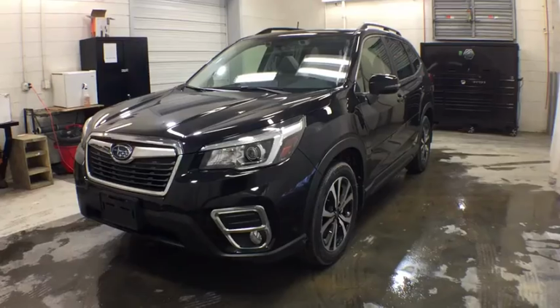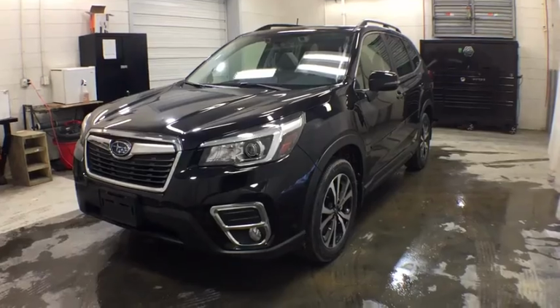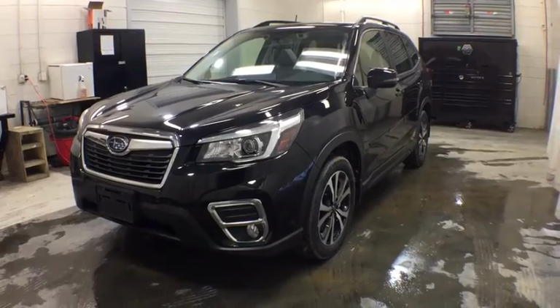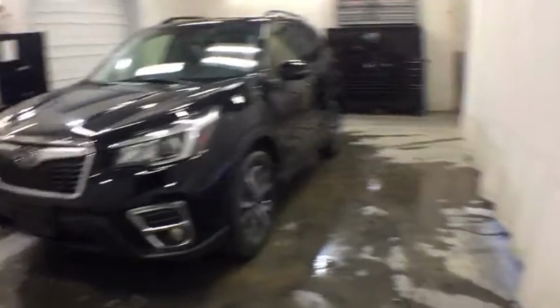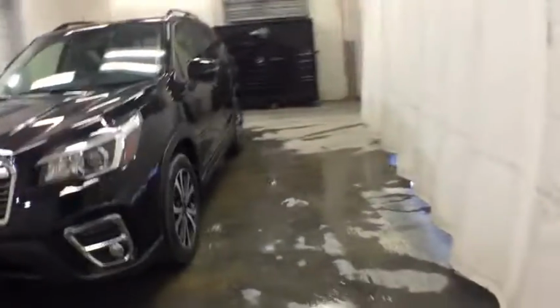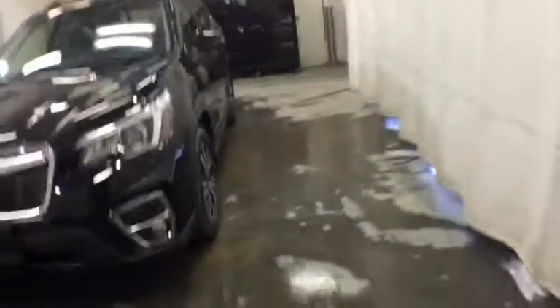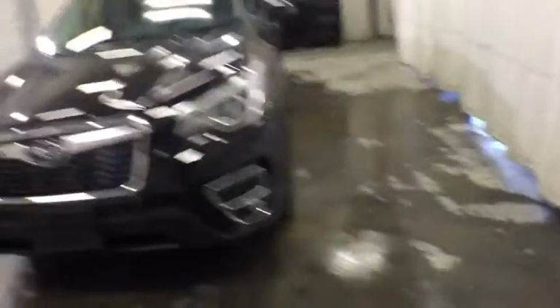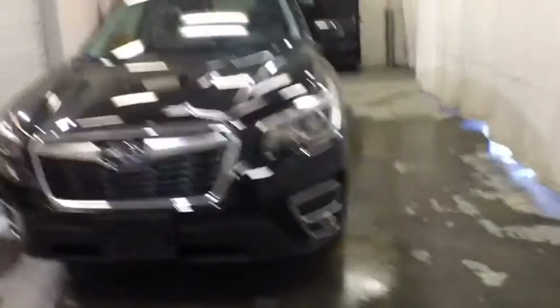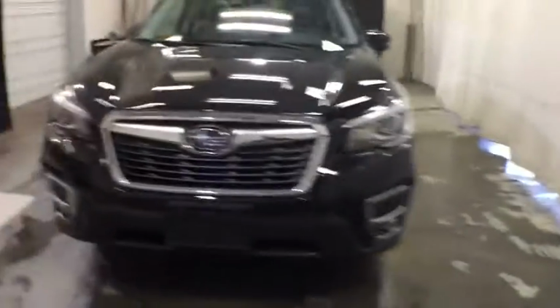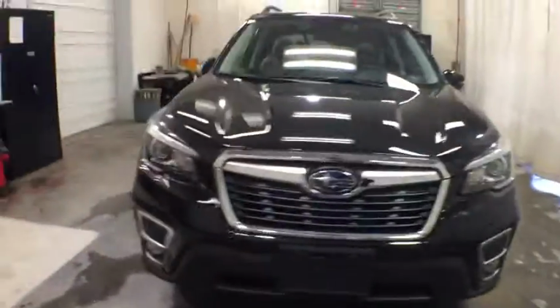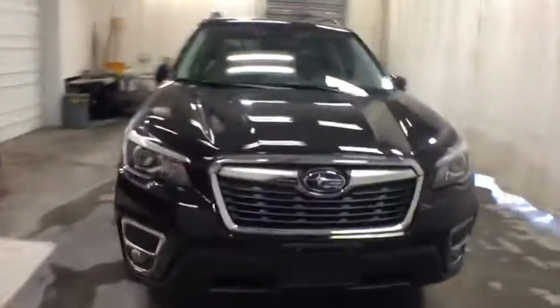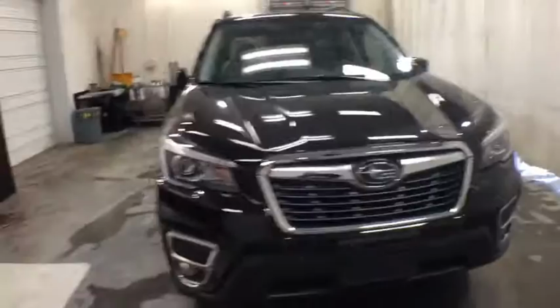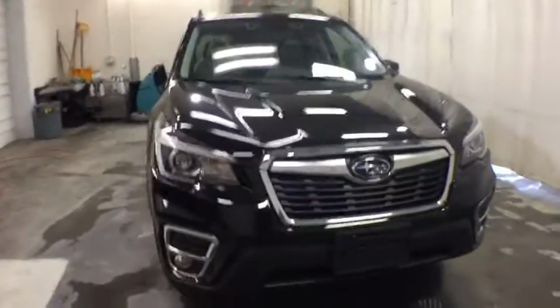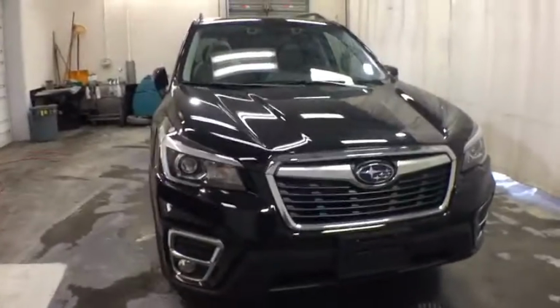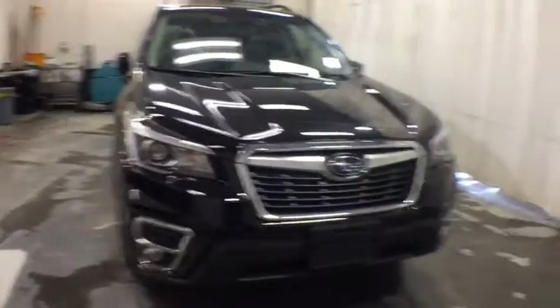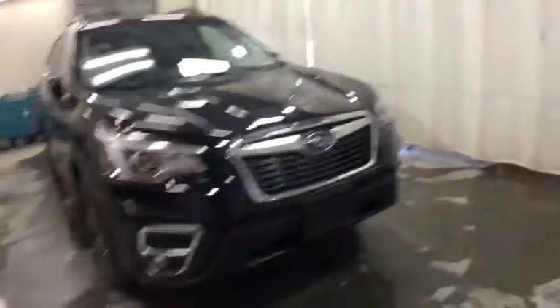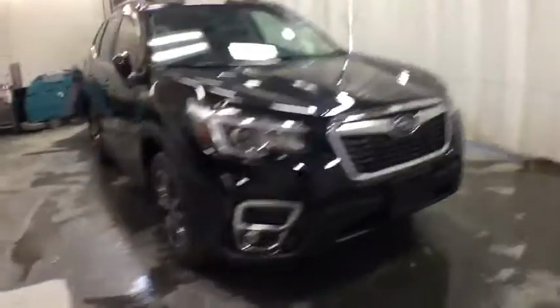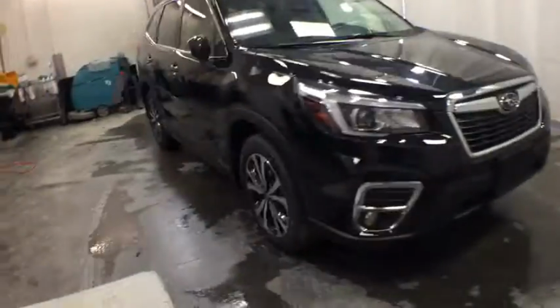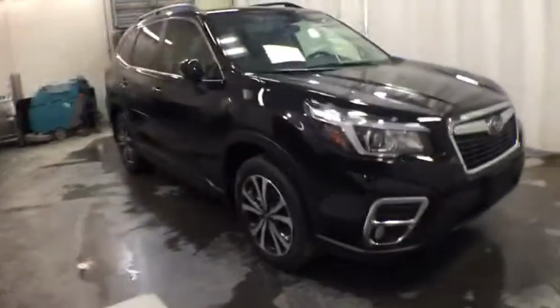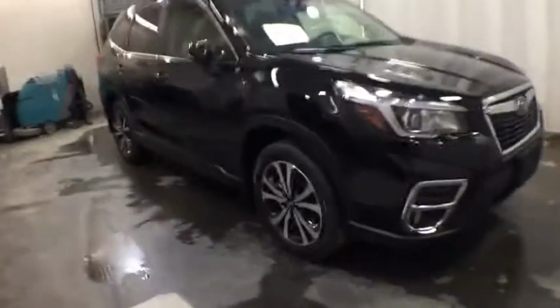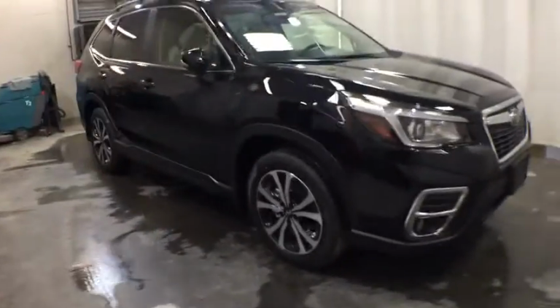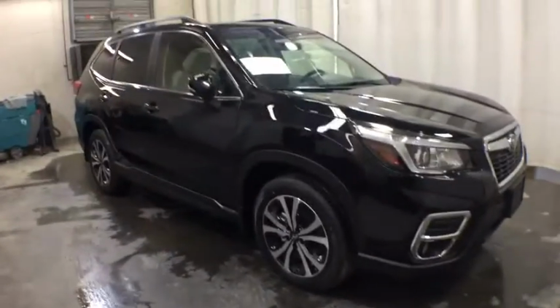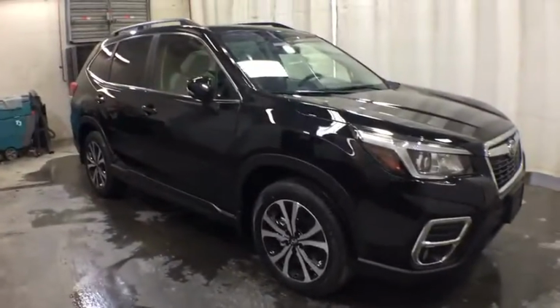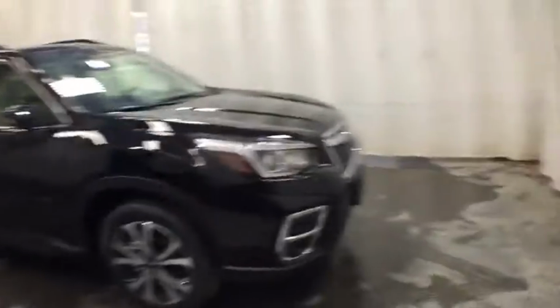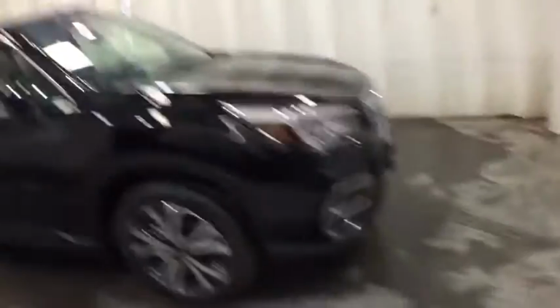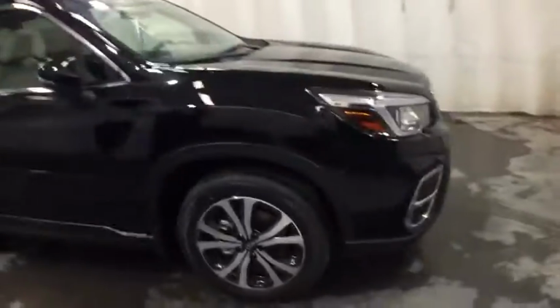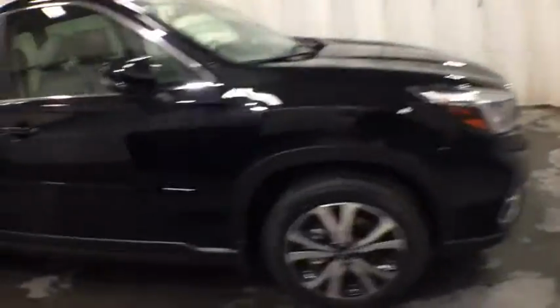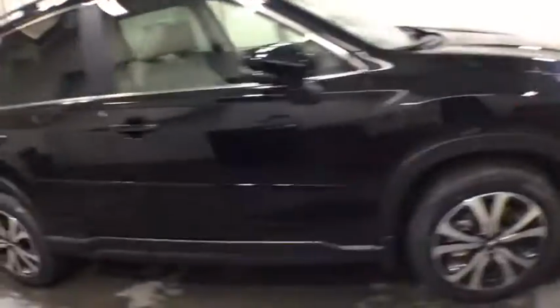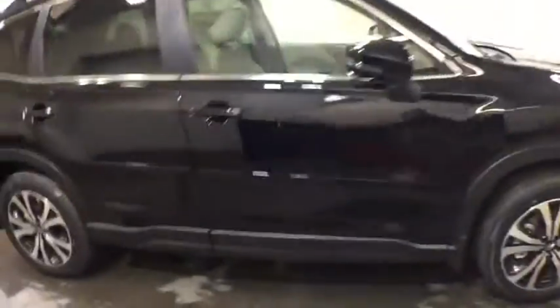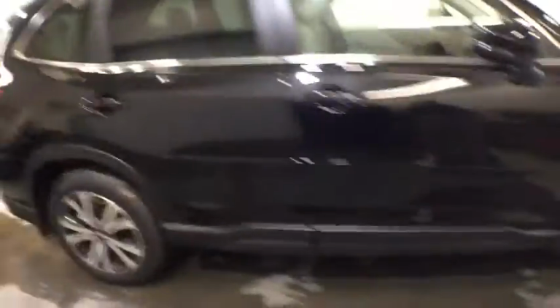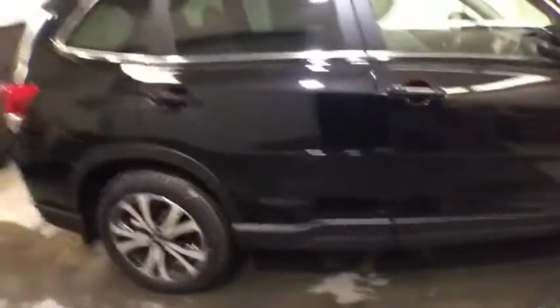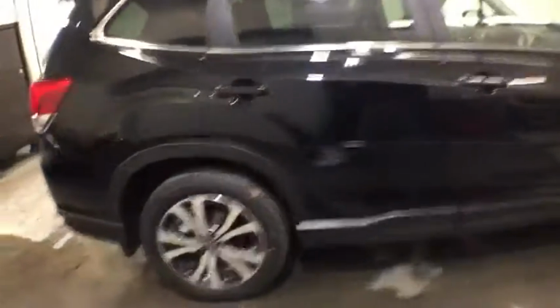Stop by and take a look at the 2020 Subaru Forester. The Subaru Forester is a sensible, practical, and affordable vehicle. It has an impressive, comfortable ride and handles well. Here are some of this vehicle's great options.